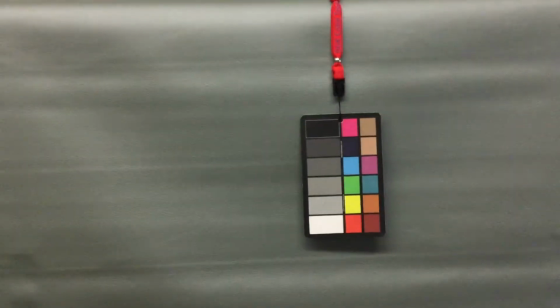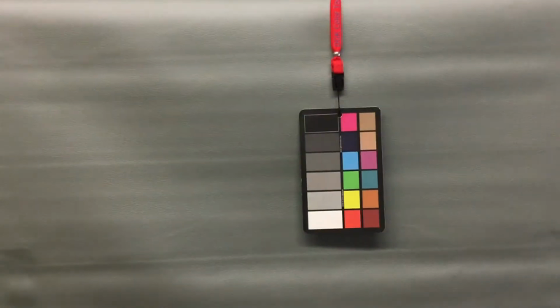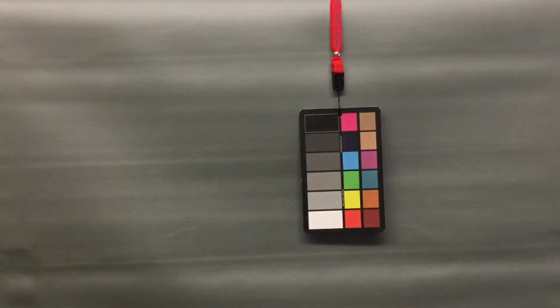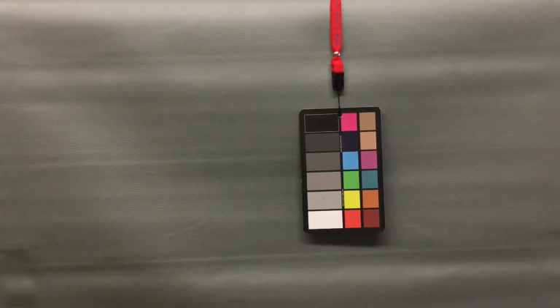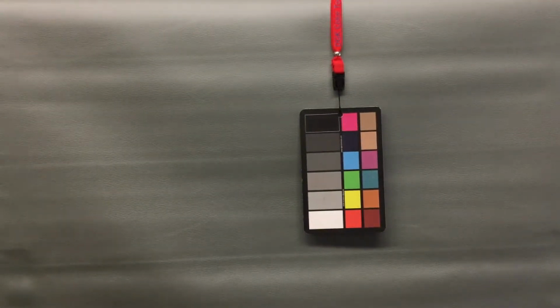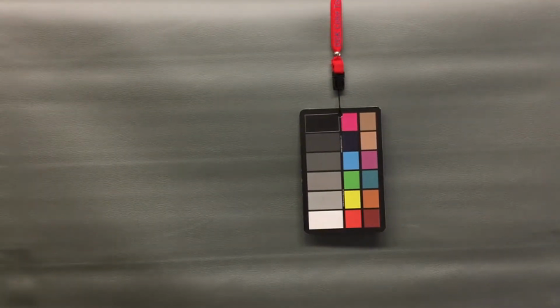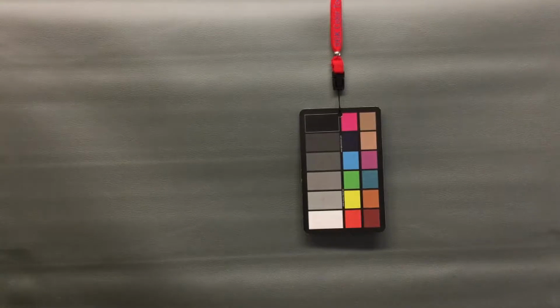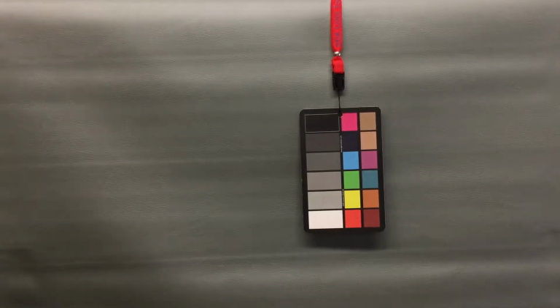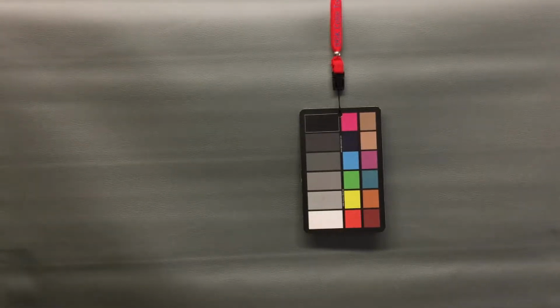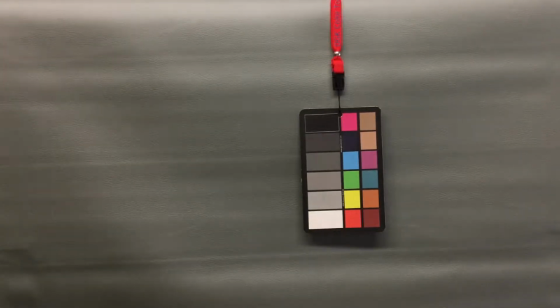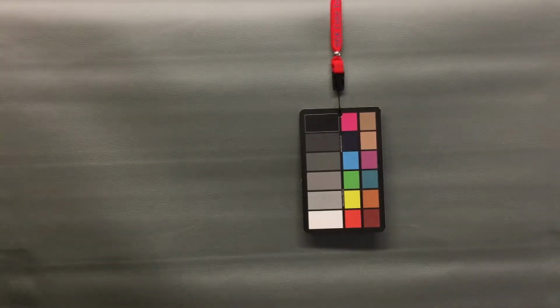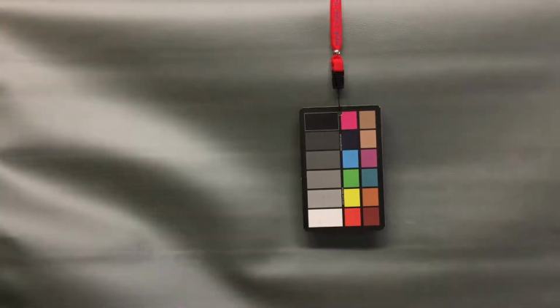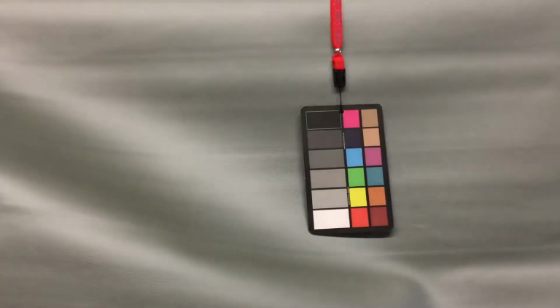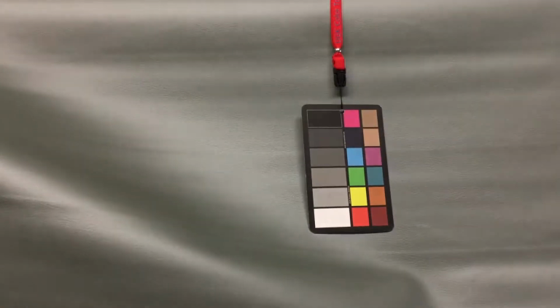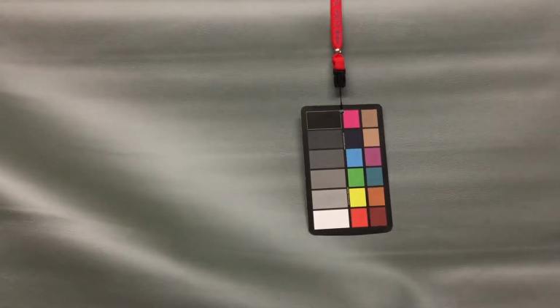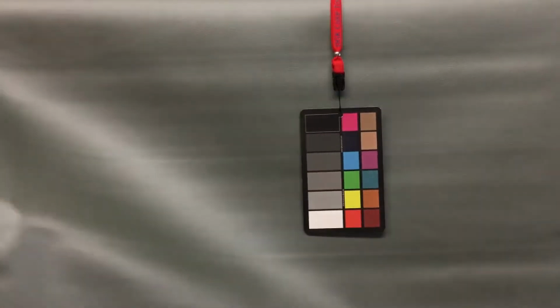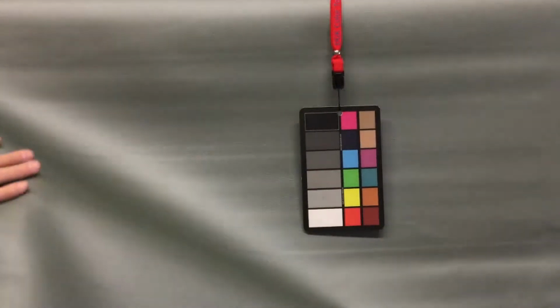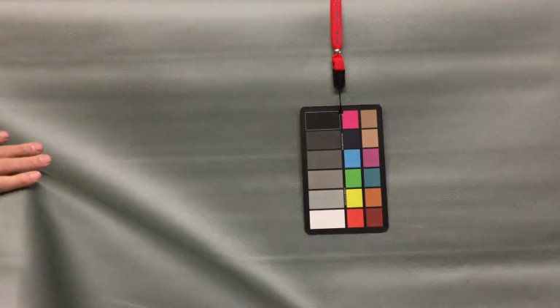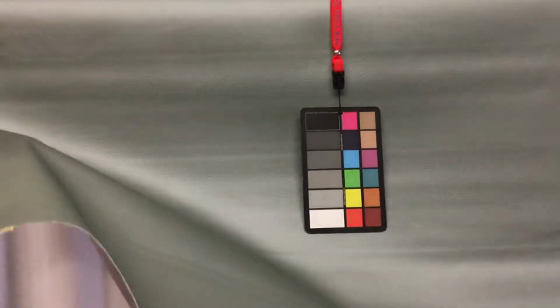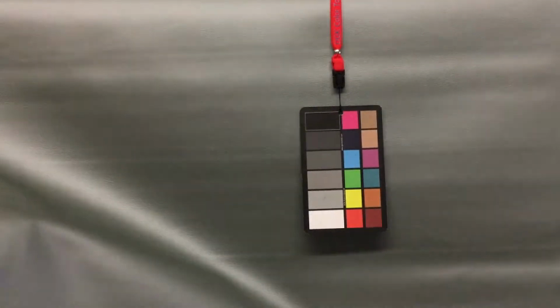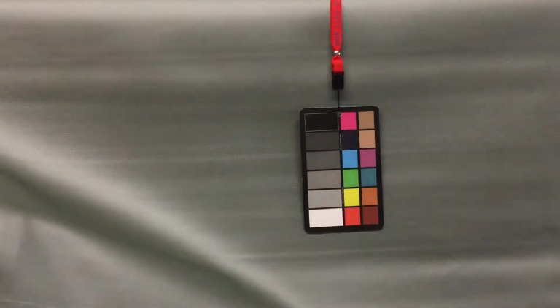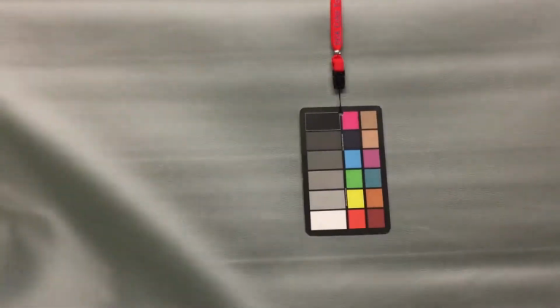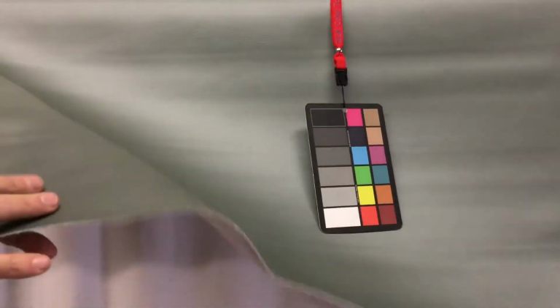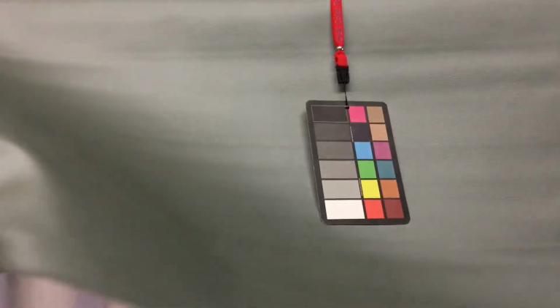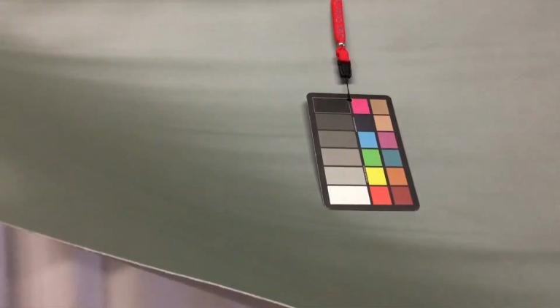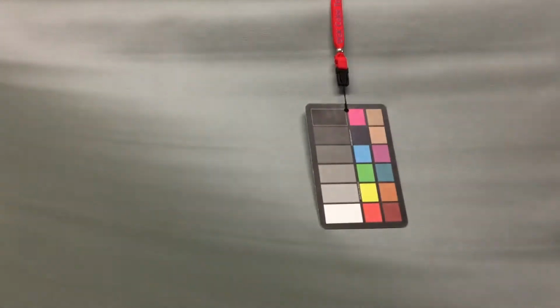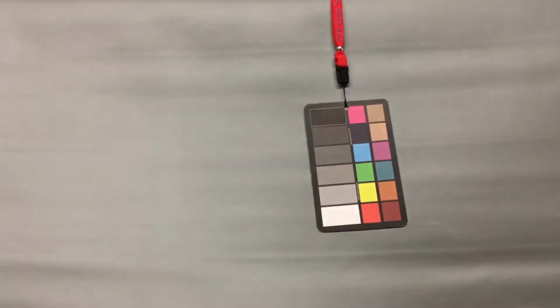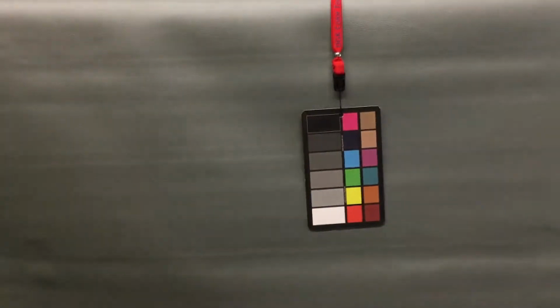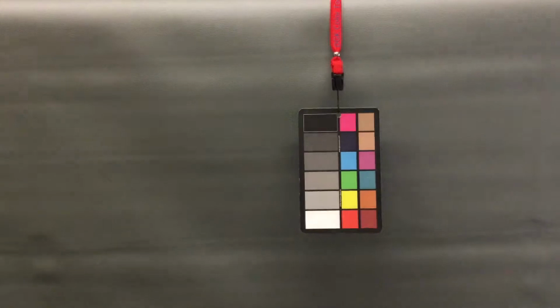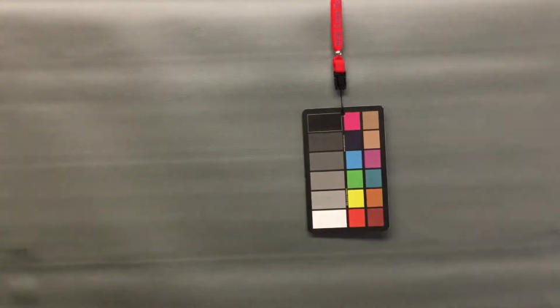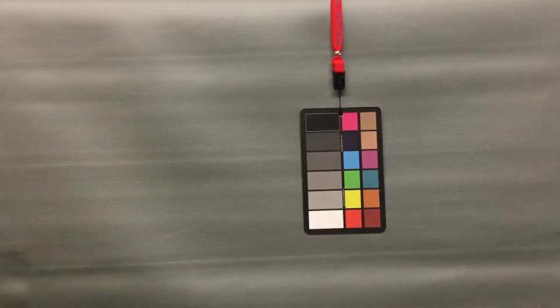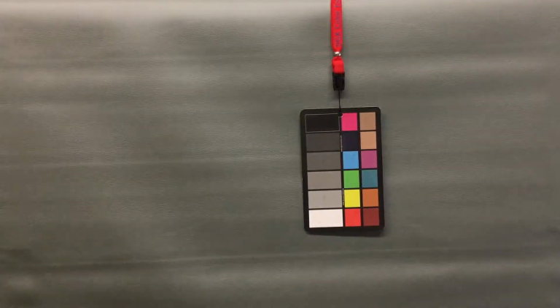This is a 54-inch wide faux leather upholstery vinyl in the green family. It has a slight metallic vibe to it. The color is somewhere between moss and electric green — it's a difficult one to pin down.